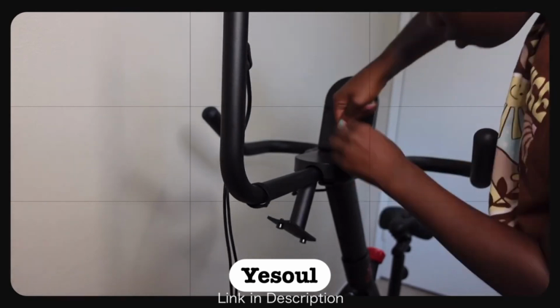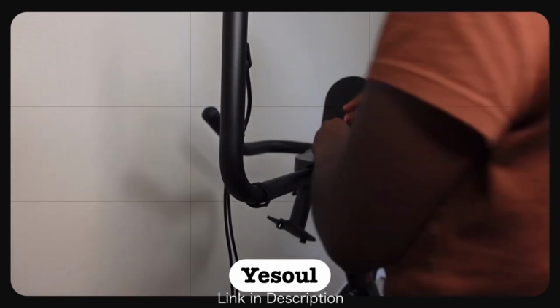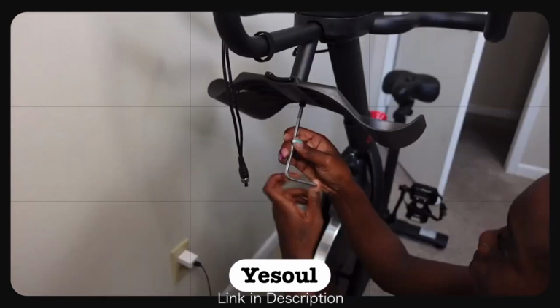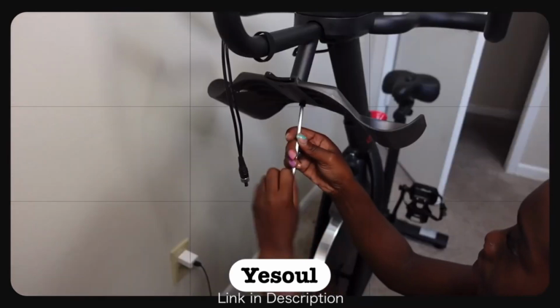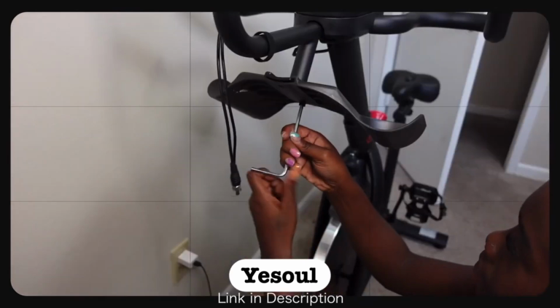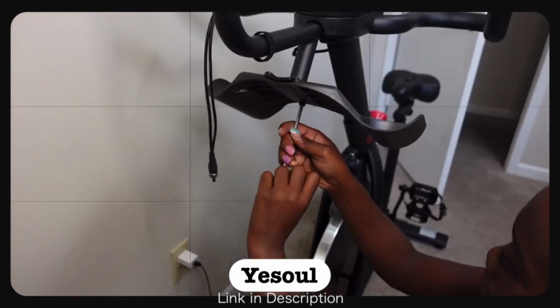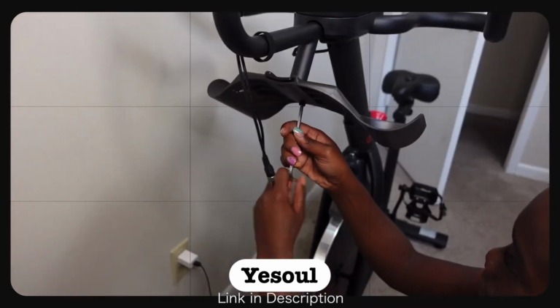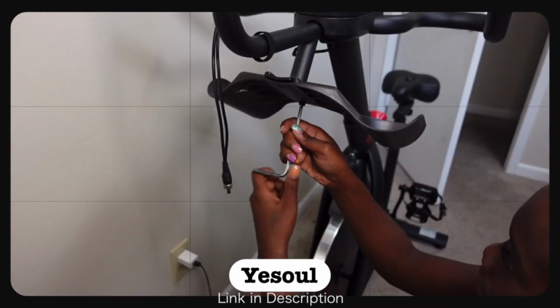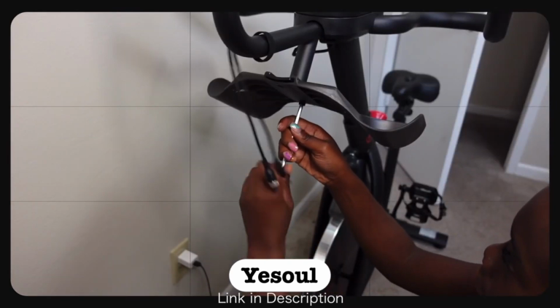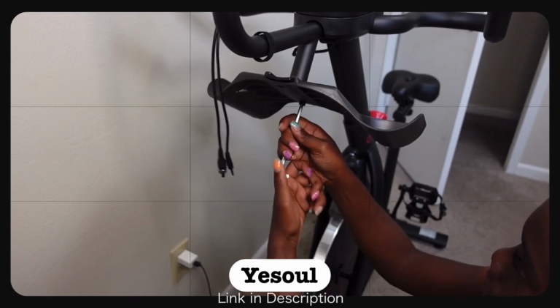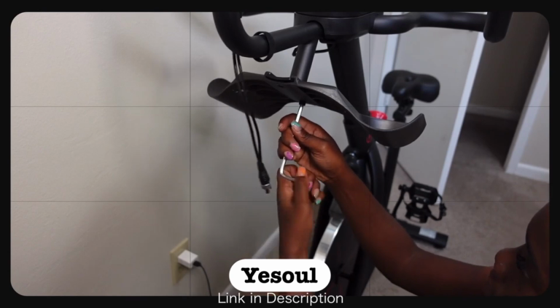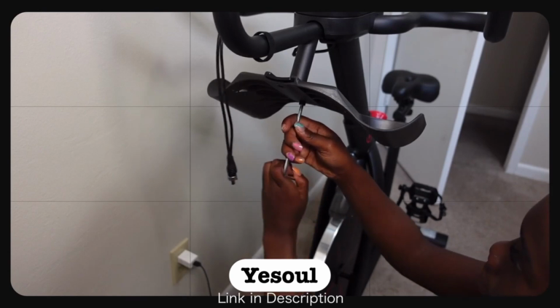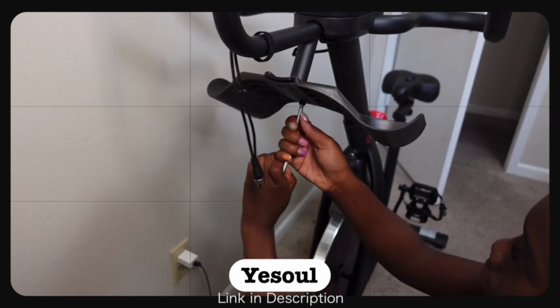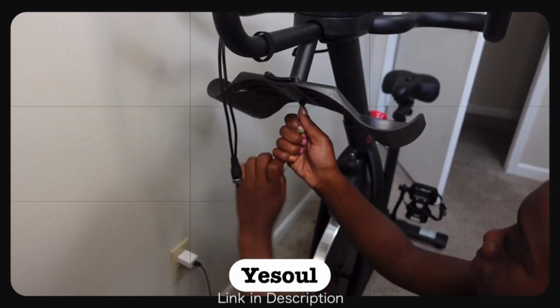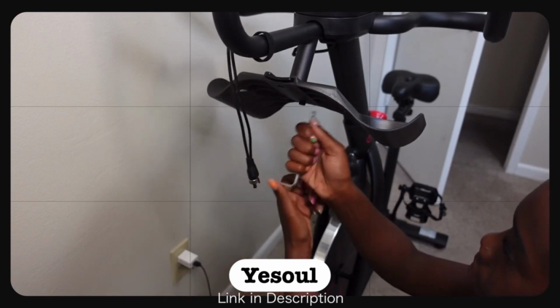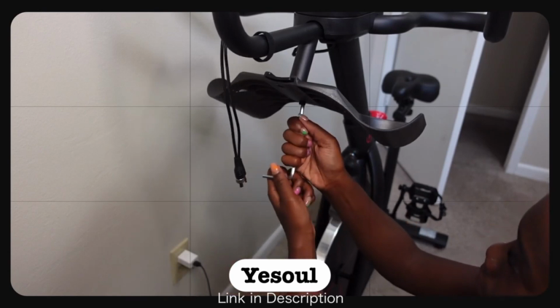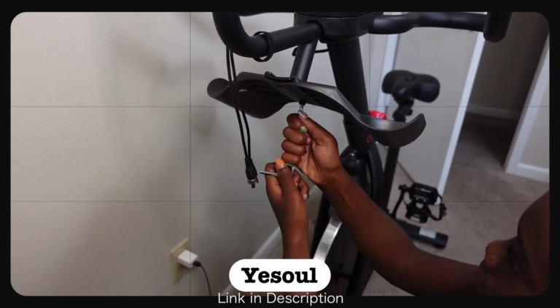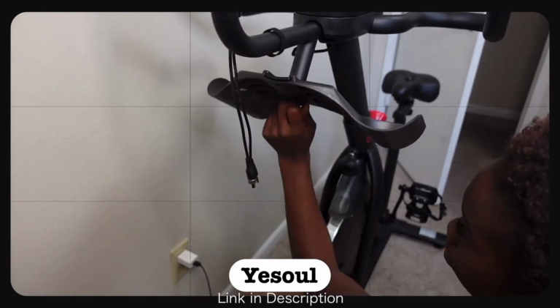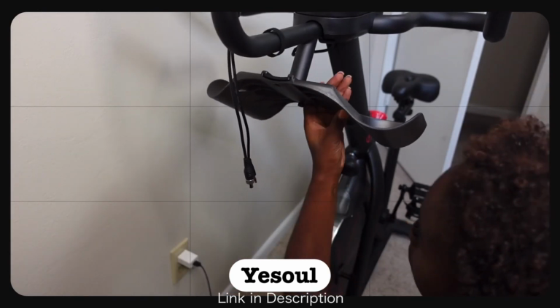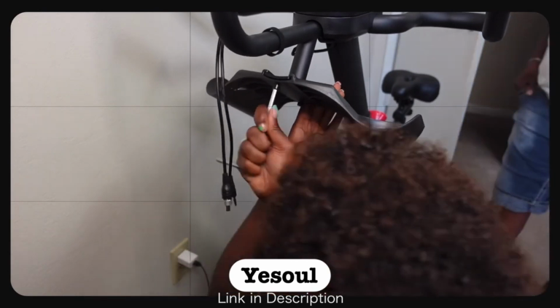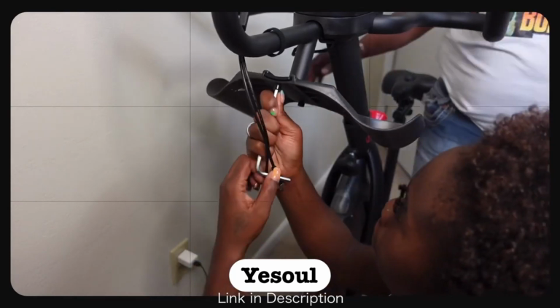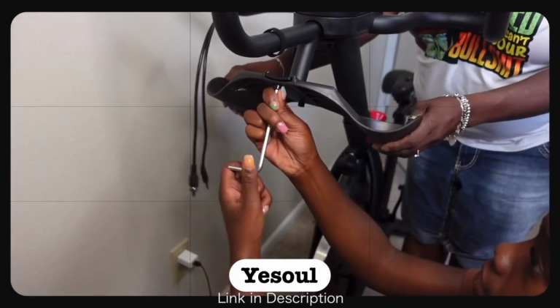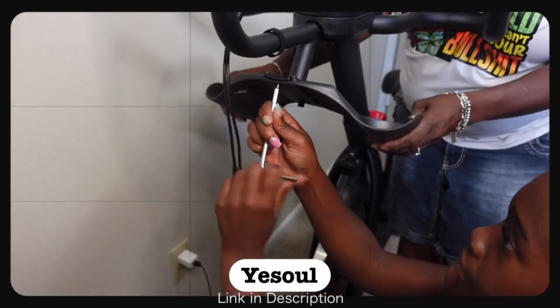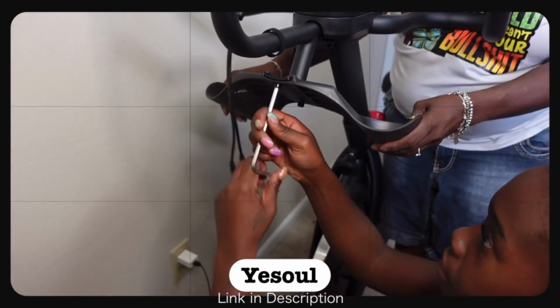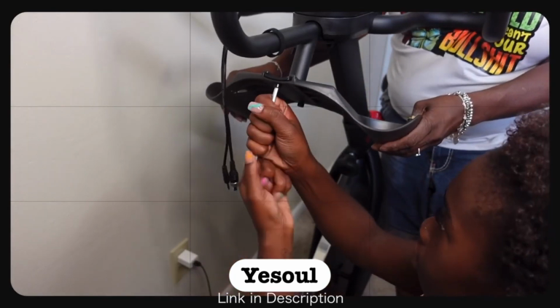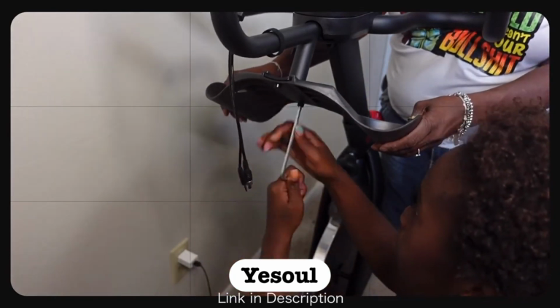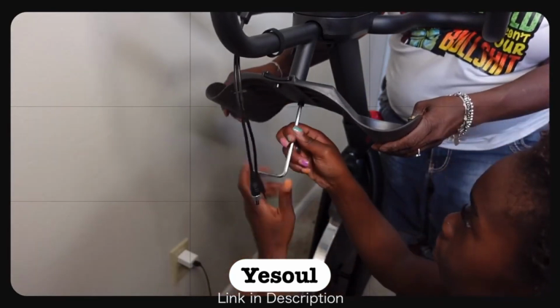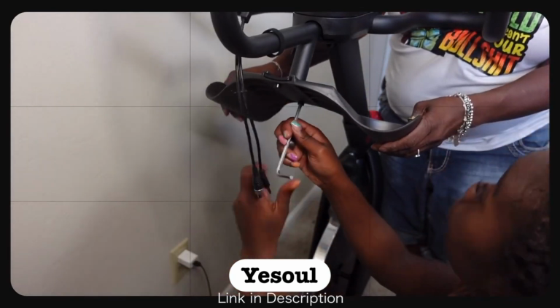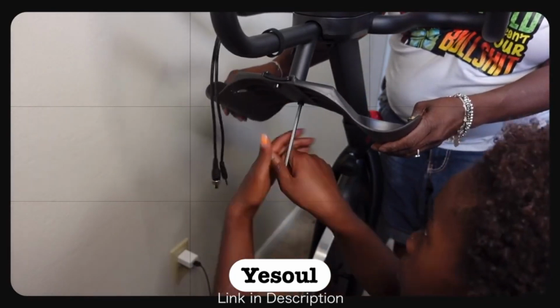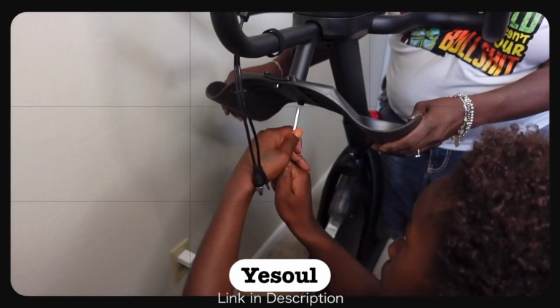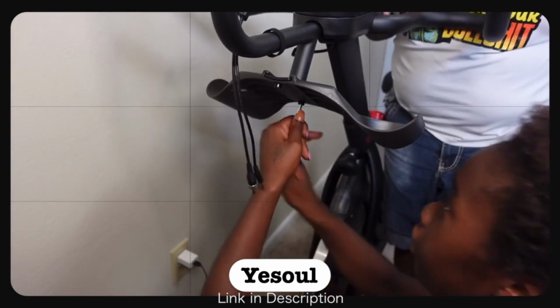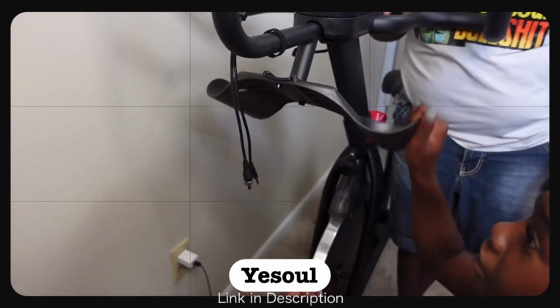Yeso features a captivating scenic riding function that transports you to breathtaking locations. Enjoy expert-led workouts, sync your playlist for motivation, and revolutionize your fitness journey from the comfort of your own home.